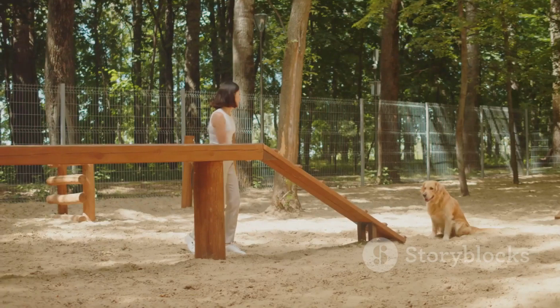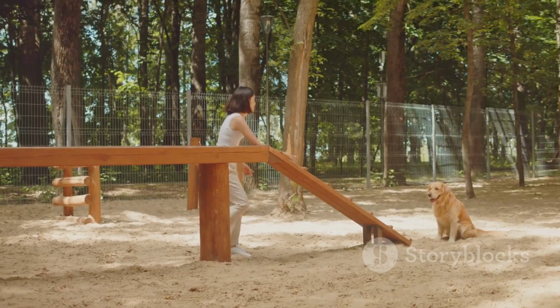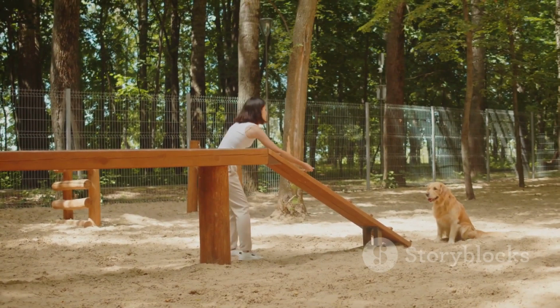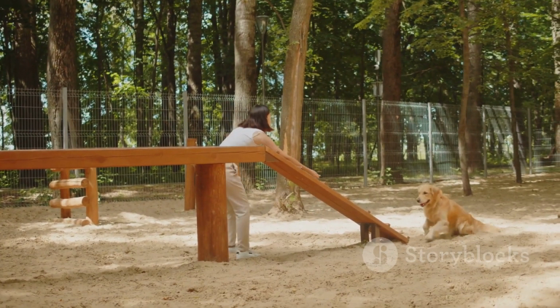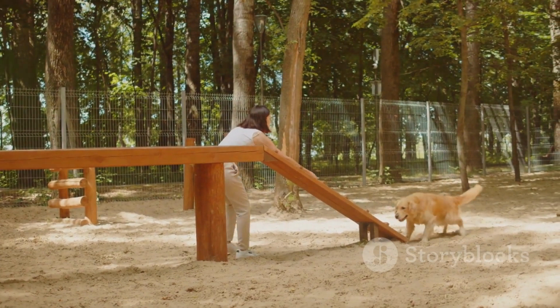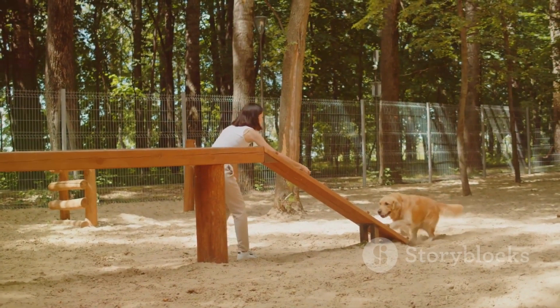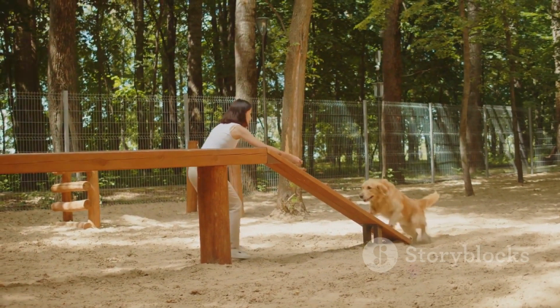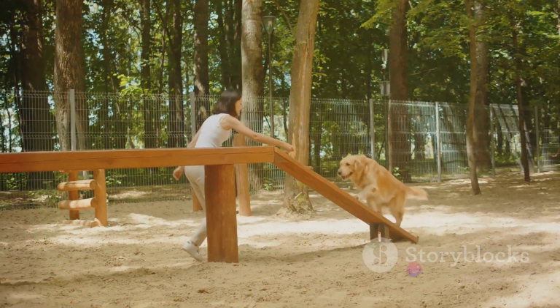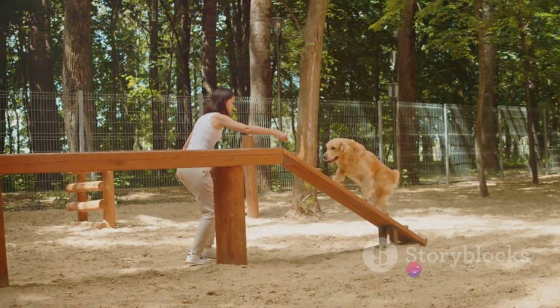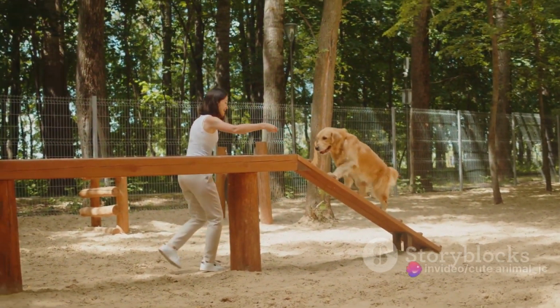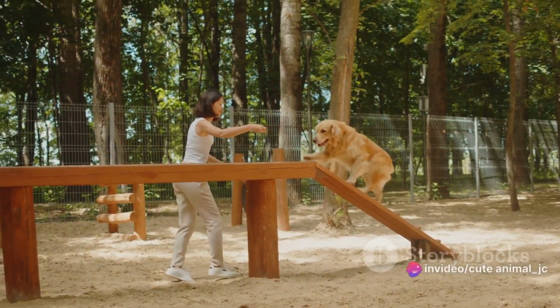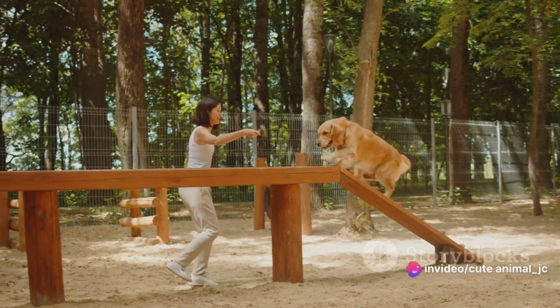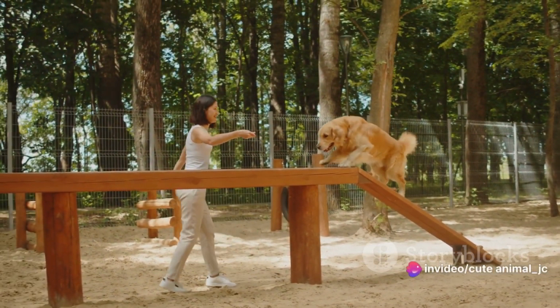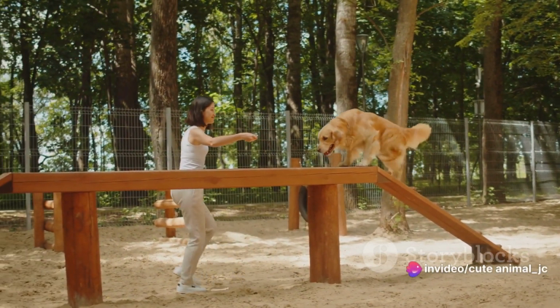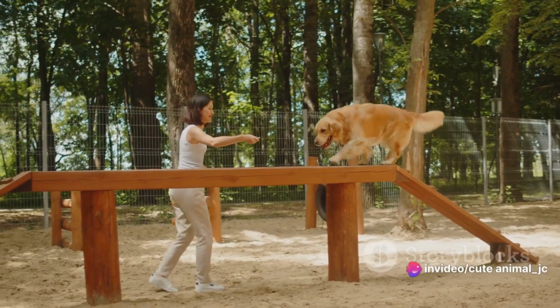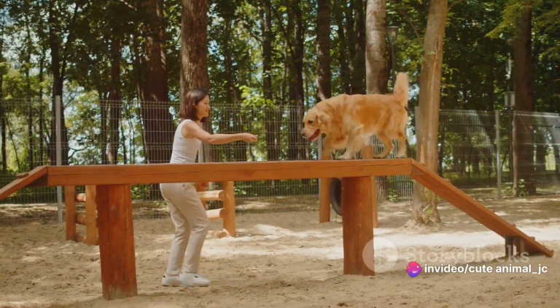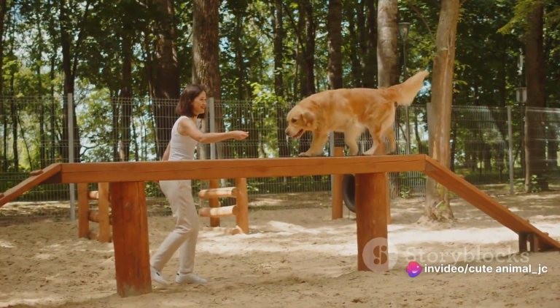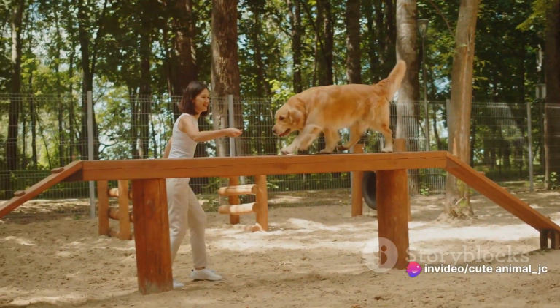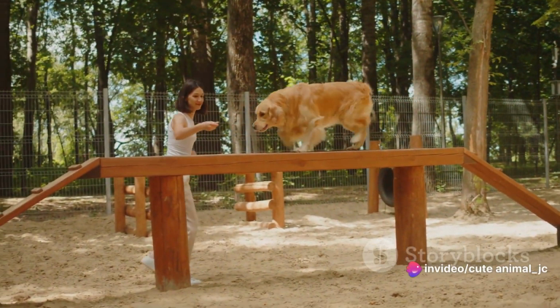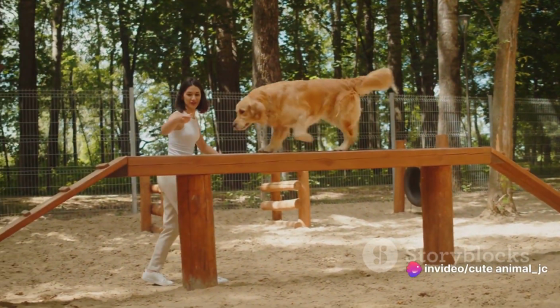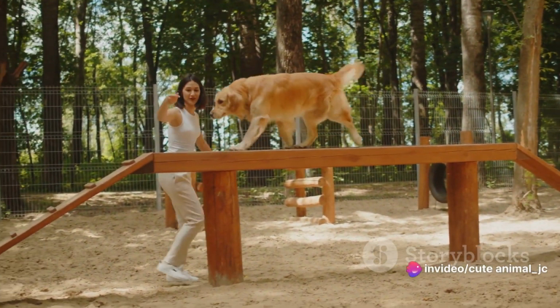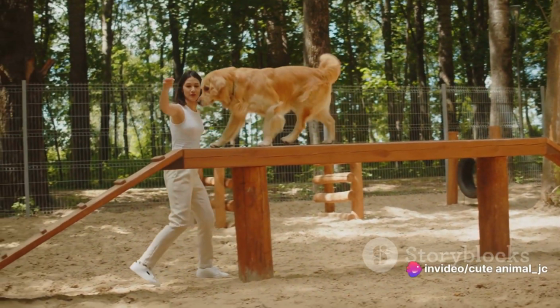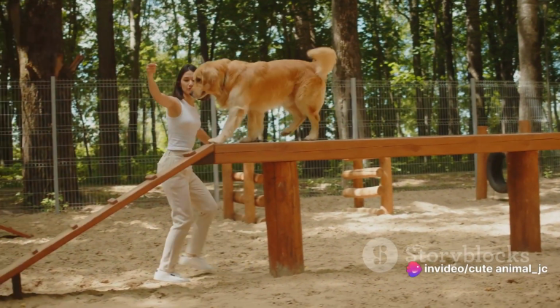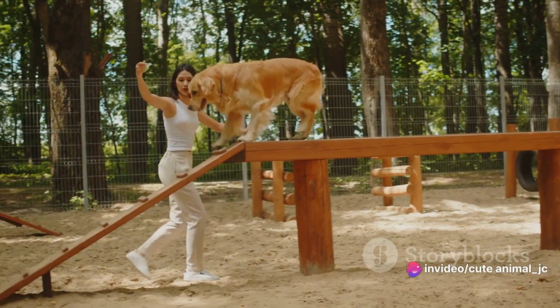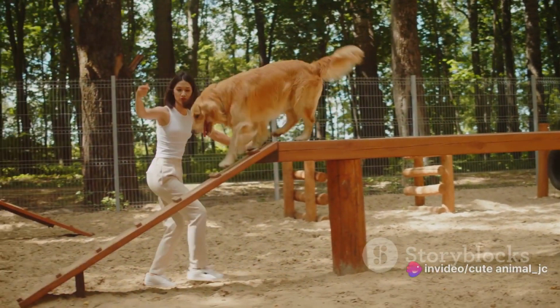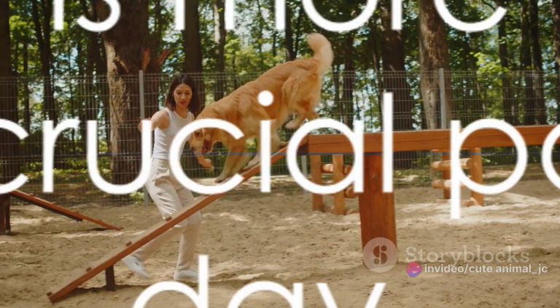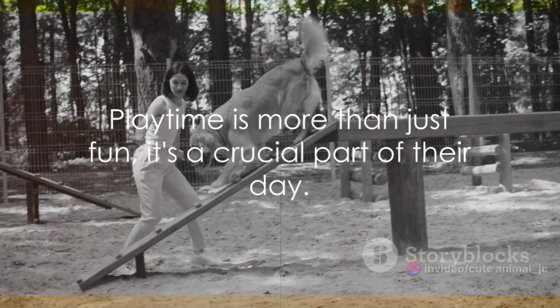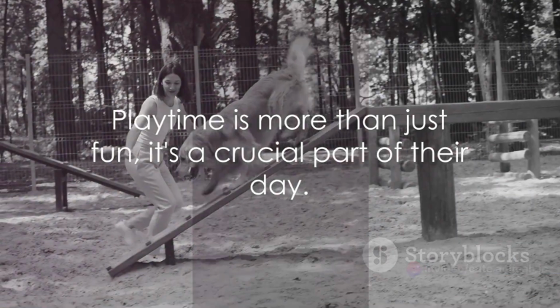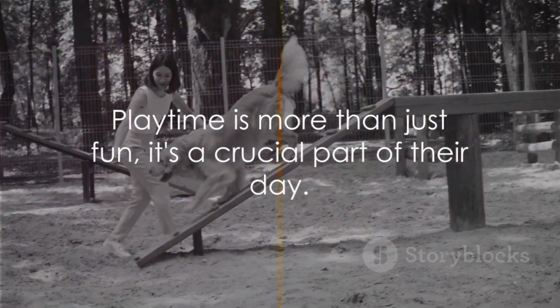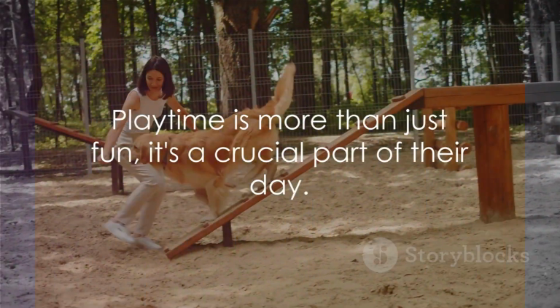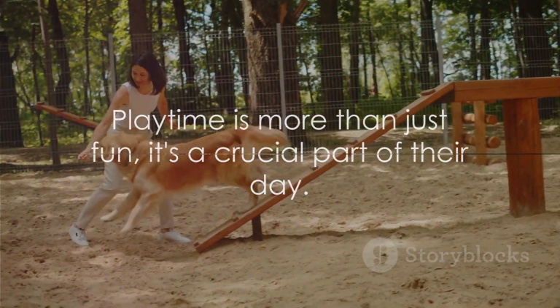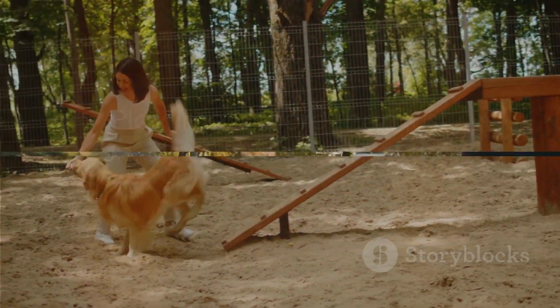Playtime at the daycare is a delightful blend of fun, exercise and socialisation. It's an essential part of developing a well-rounded, confident and happy dog. Playtime is more than just fun — it's a crucial part of their day.